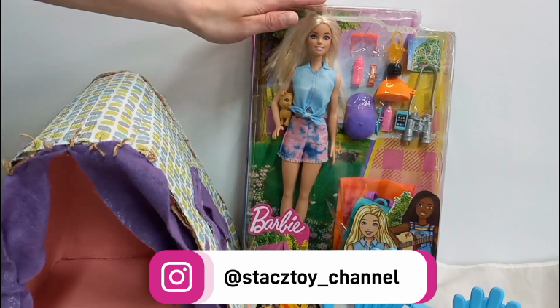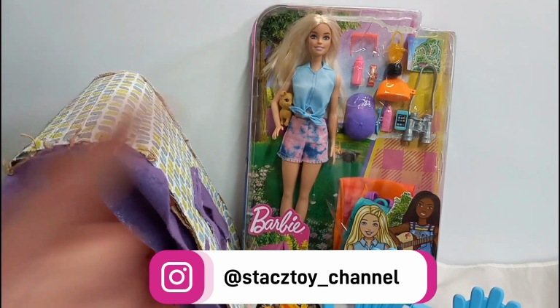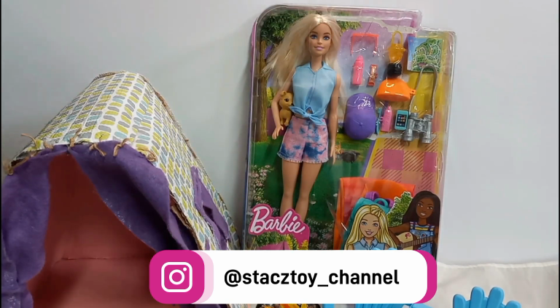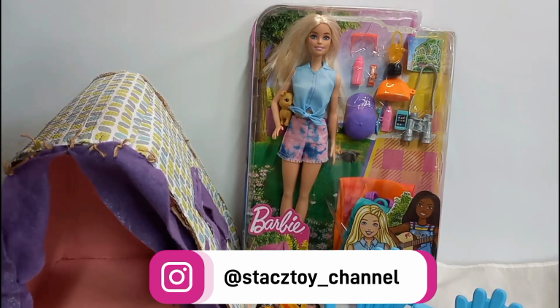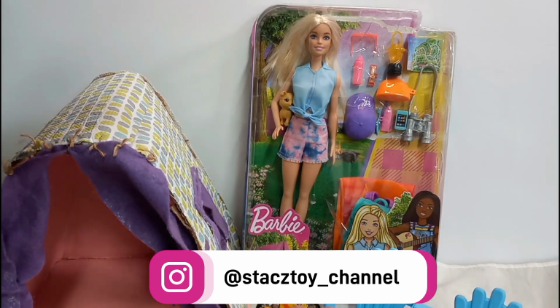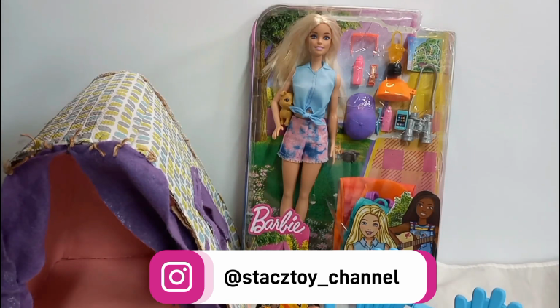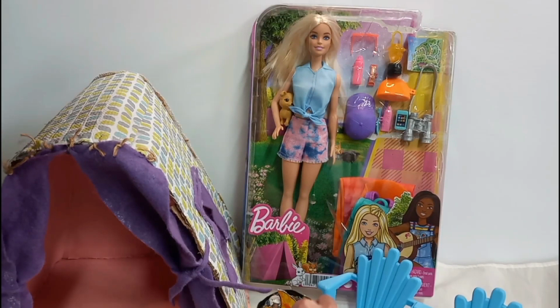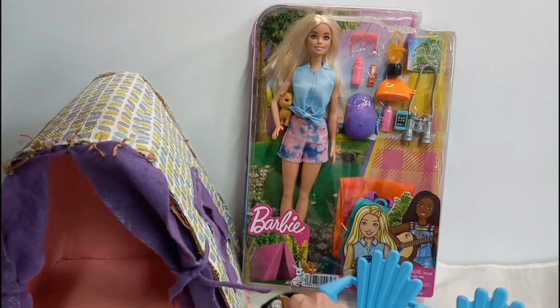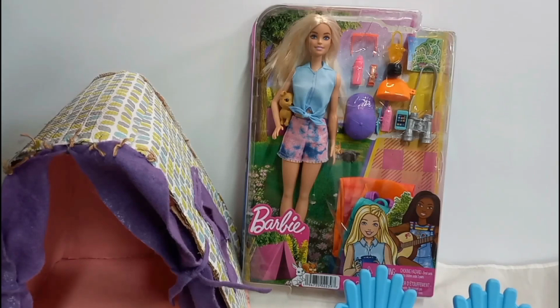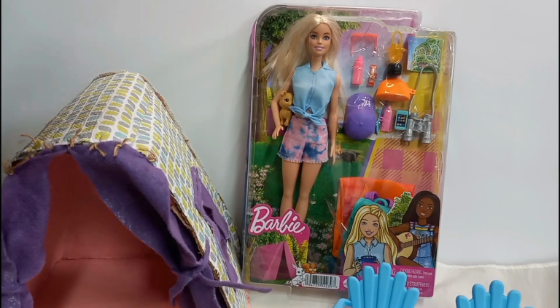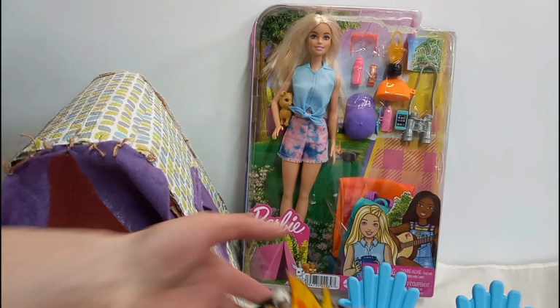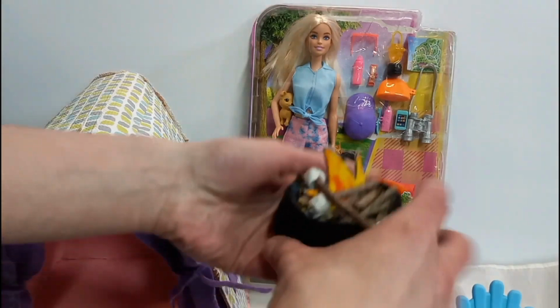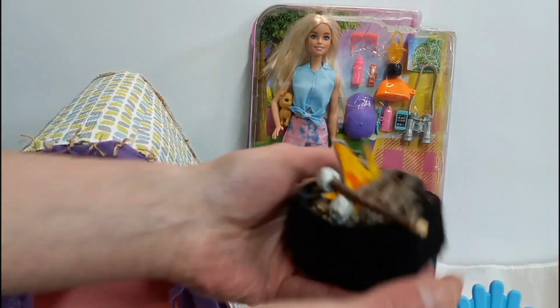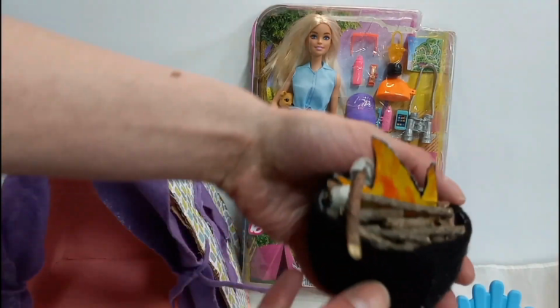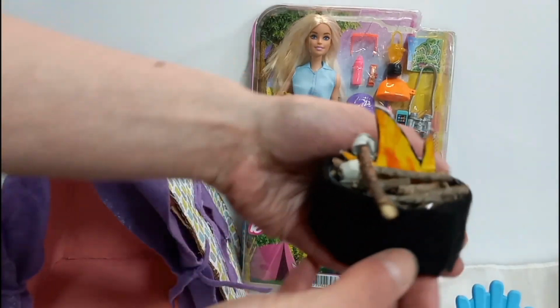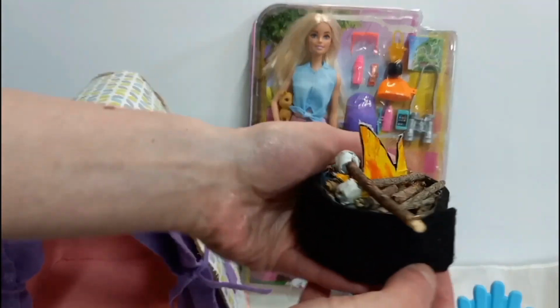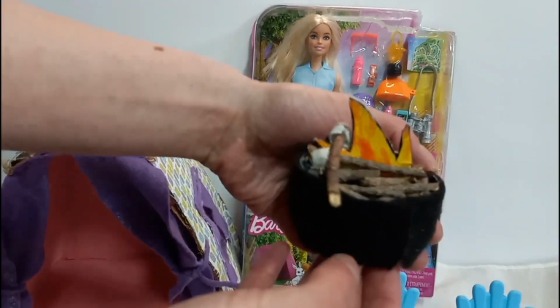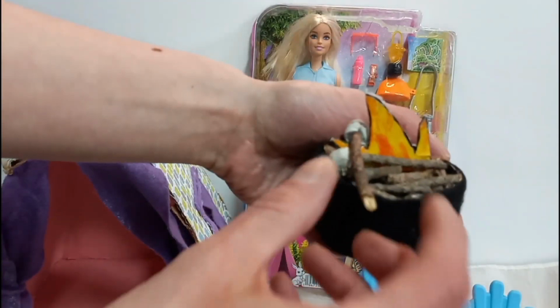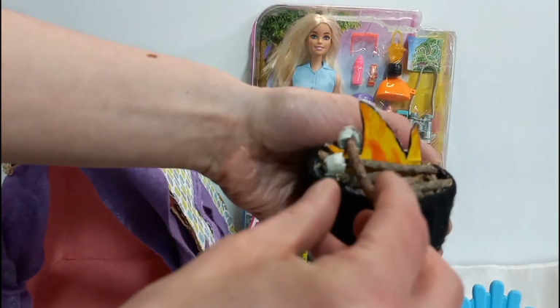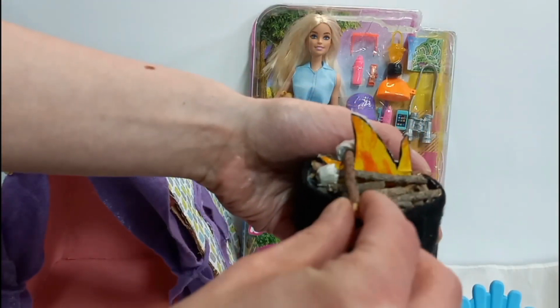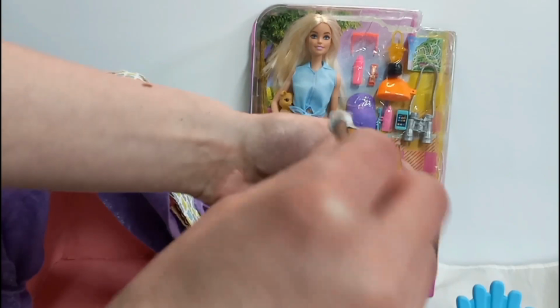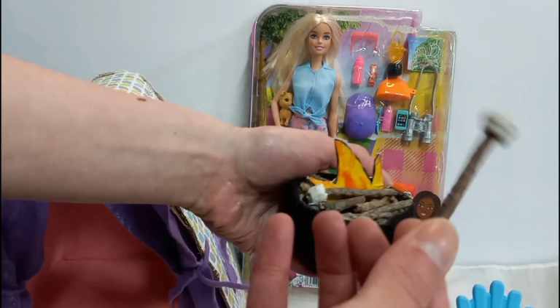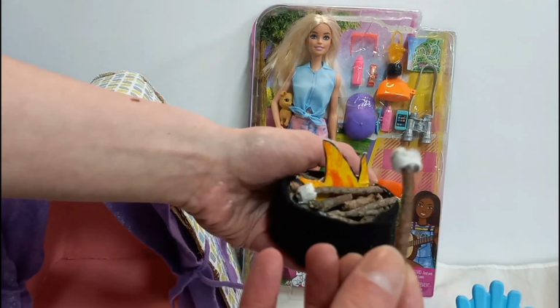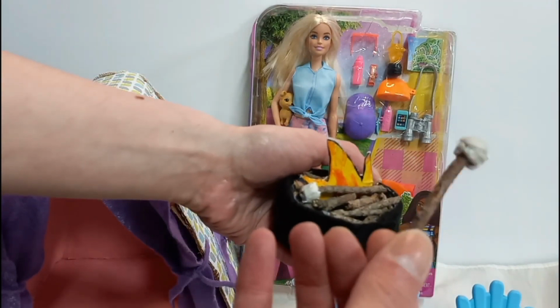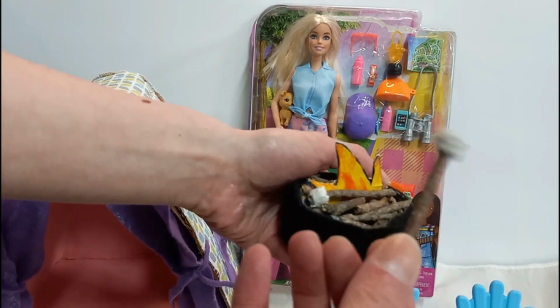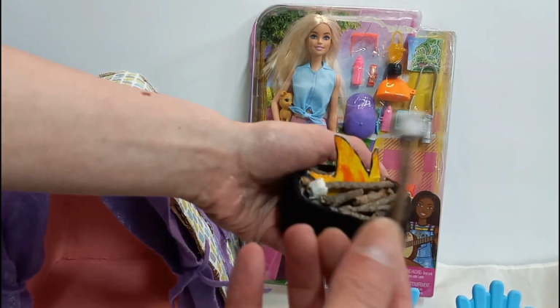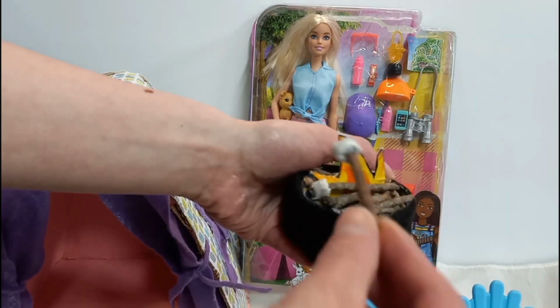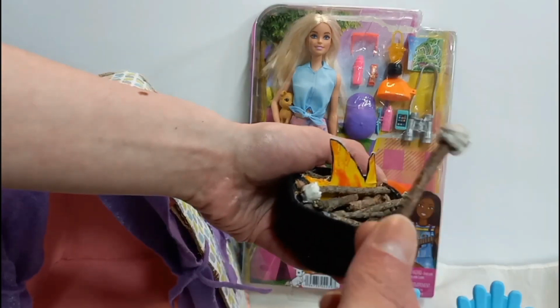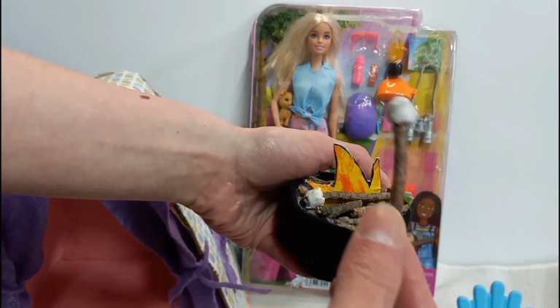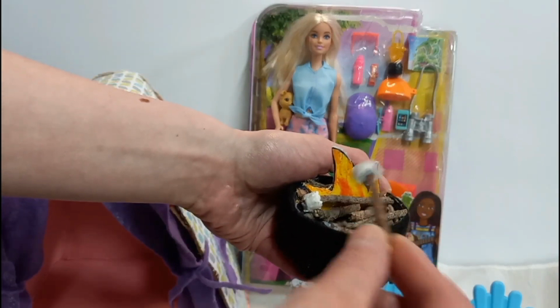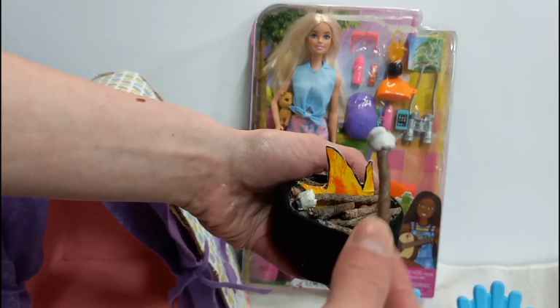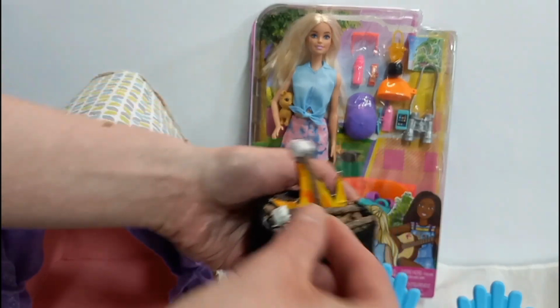I did make a campfire with my little niece Hailey, and we made little roasted marshmallows on a stick. I think that's cute.